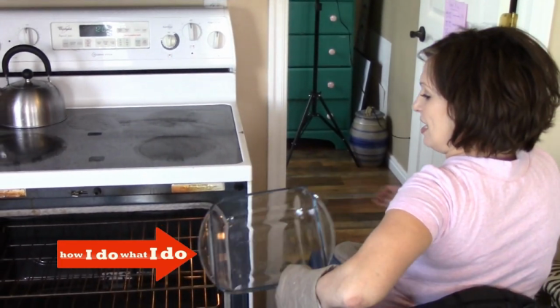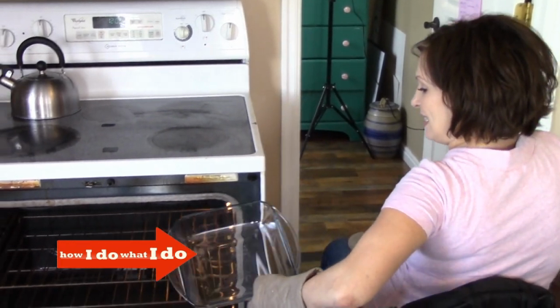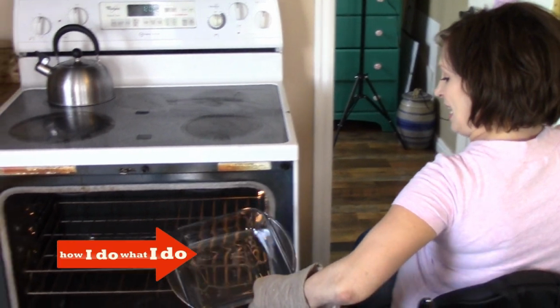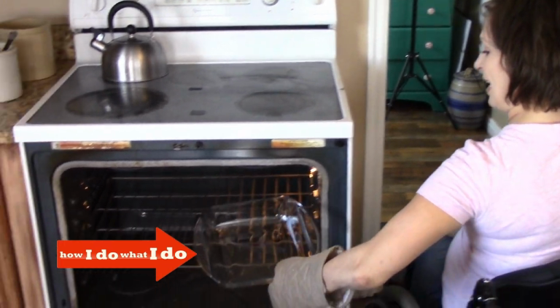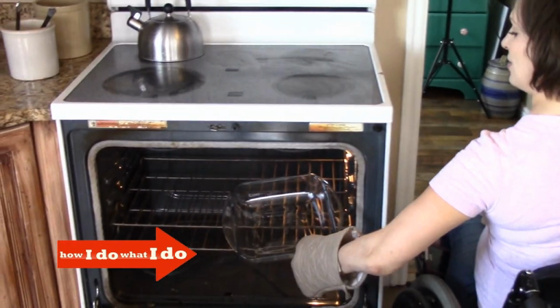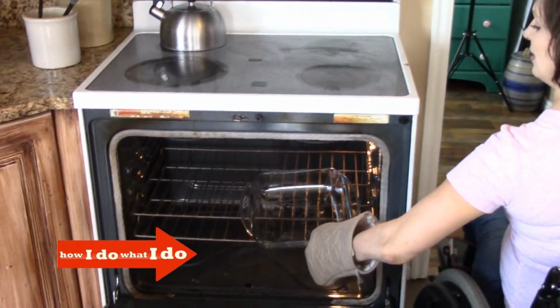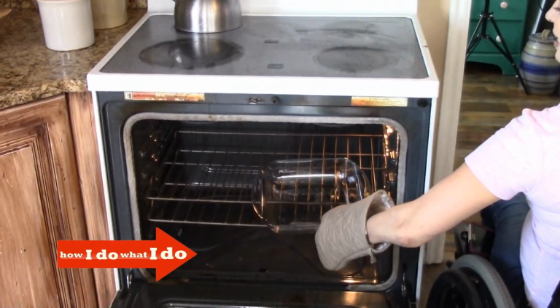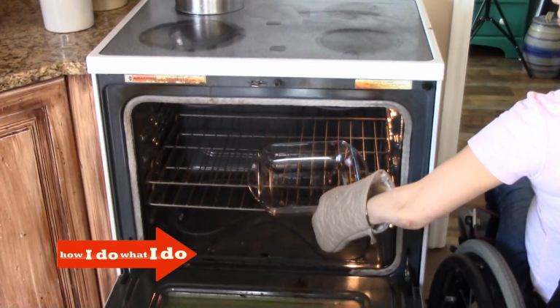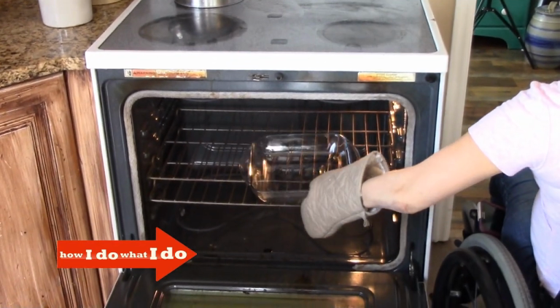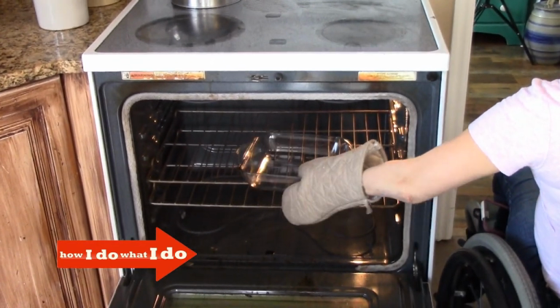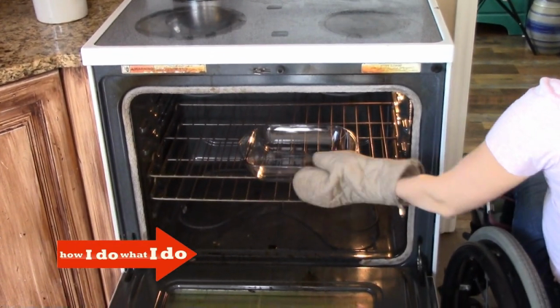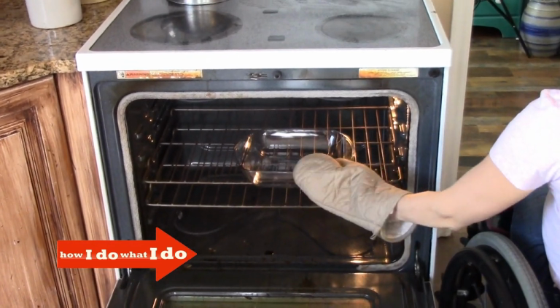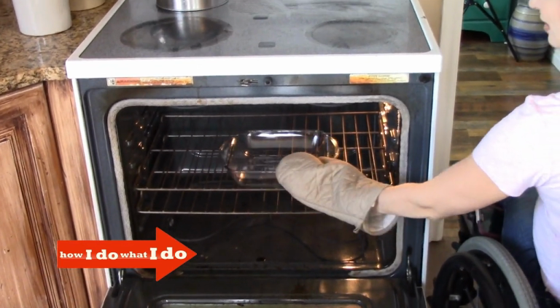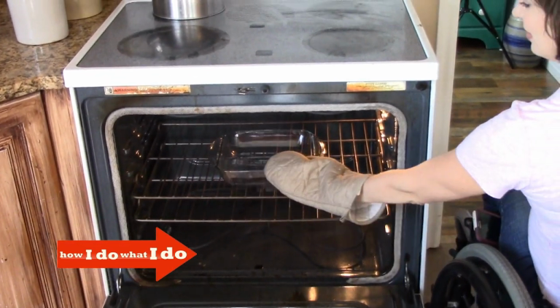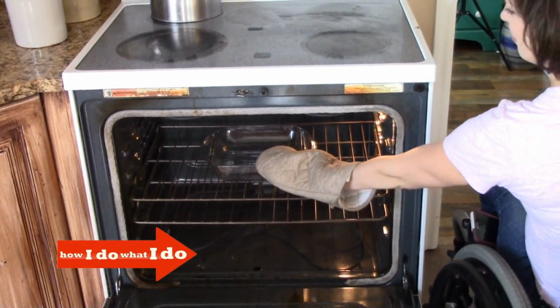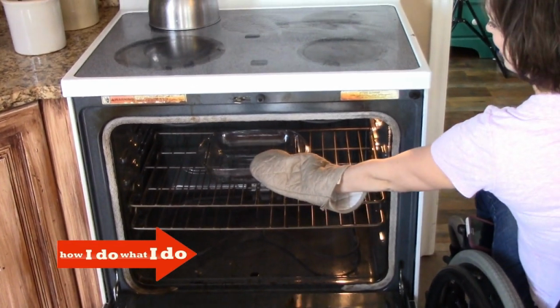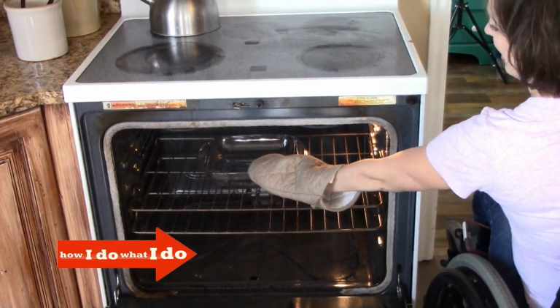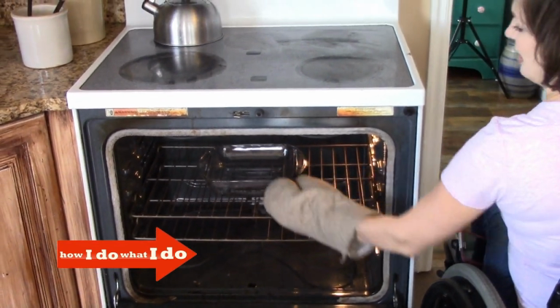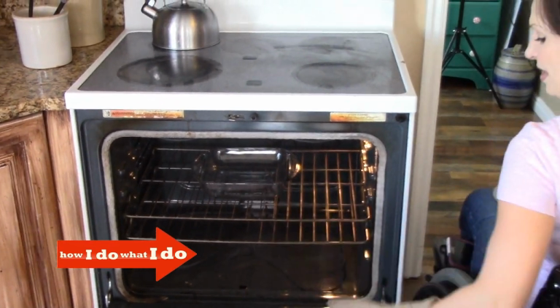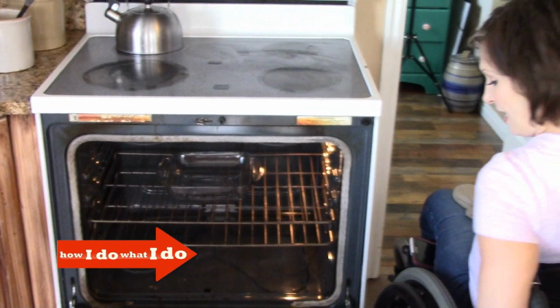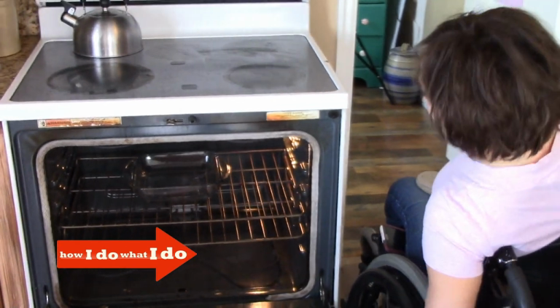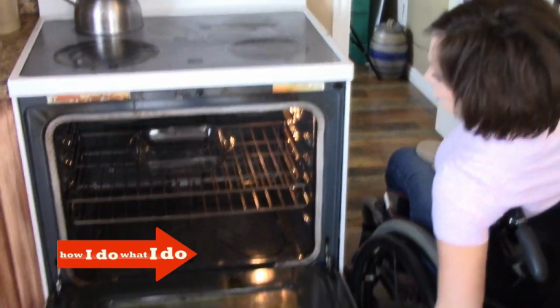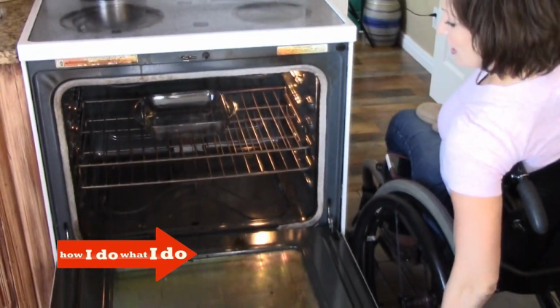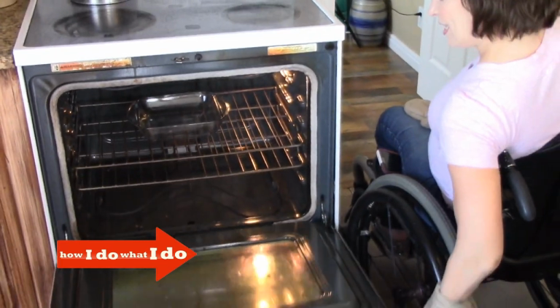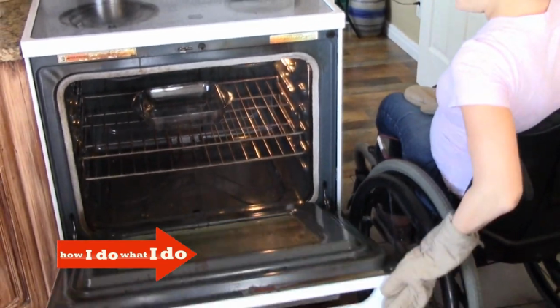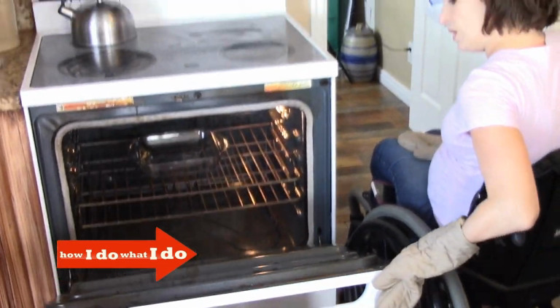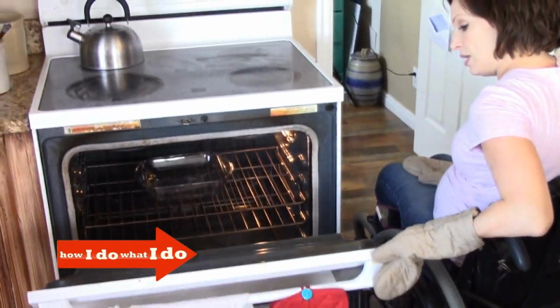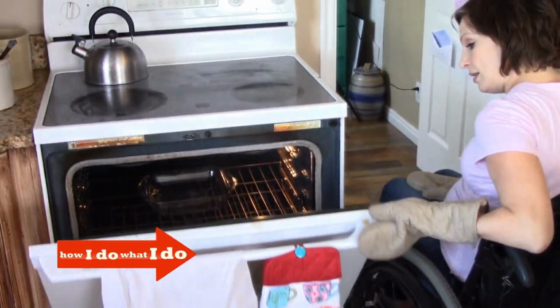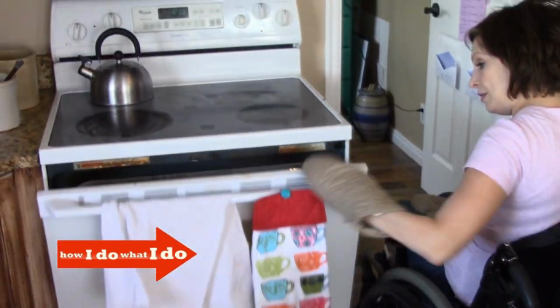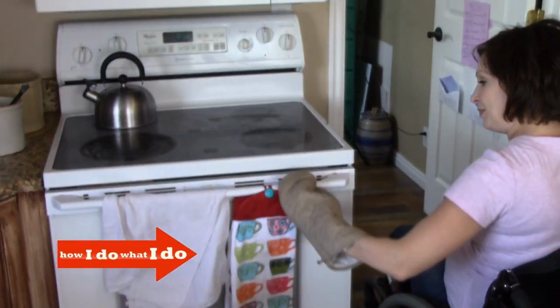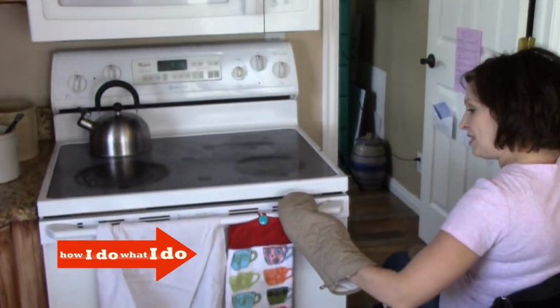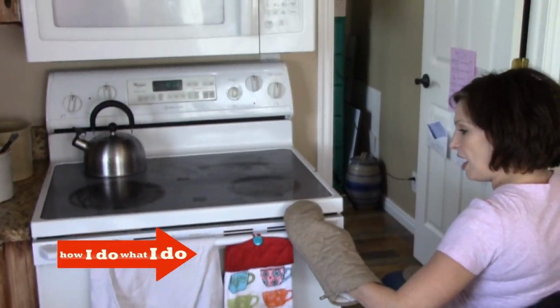I'm just showing you how I do it. But just for fun, let's take the casserole dish, put it right here, push it in, and then shut the door.